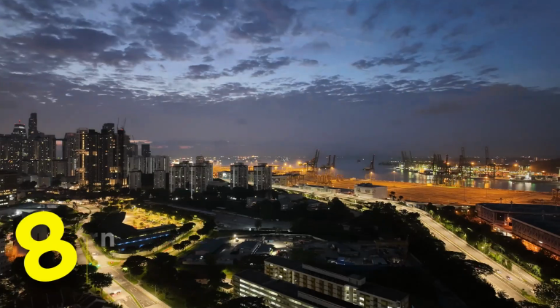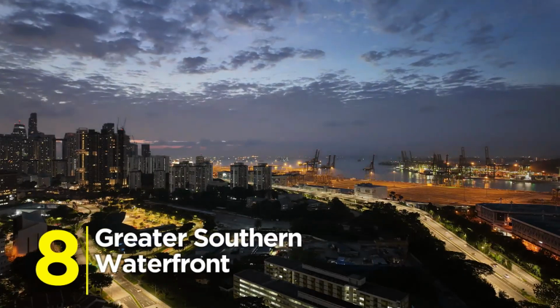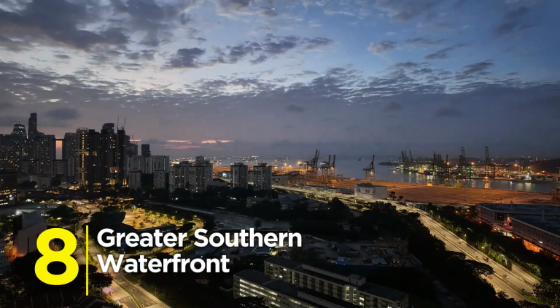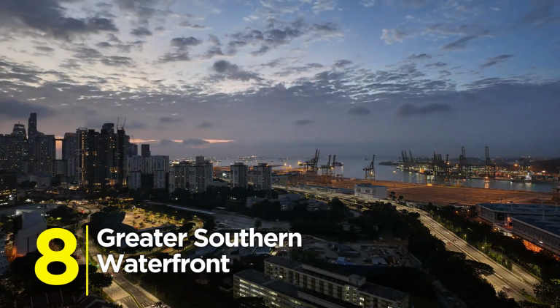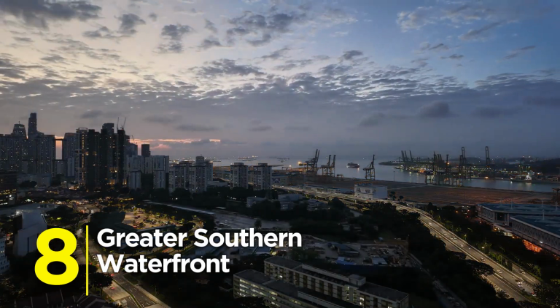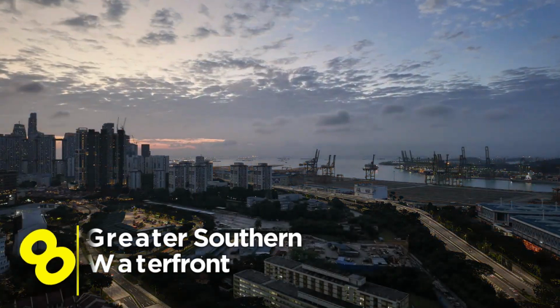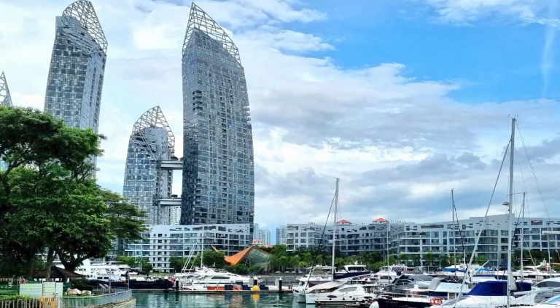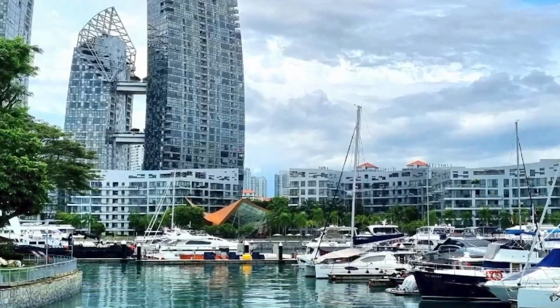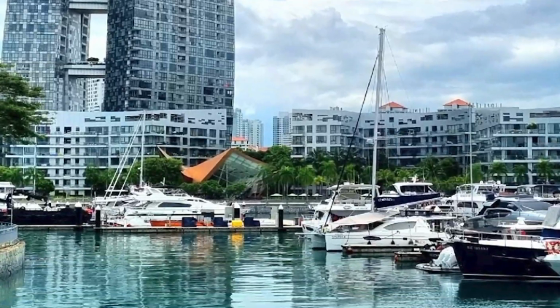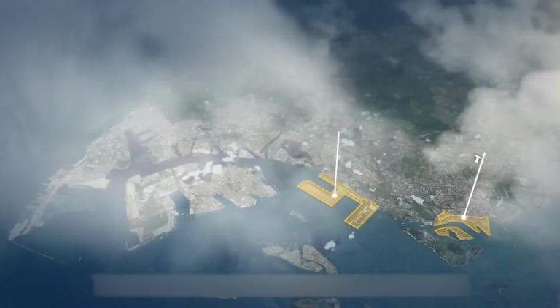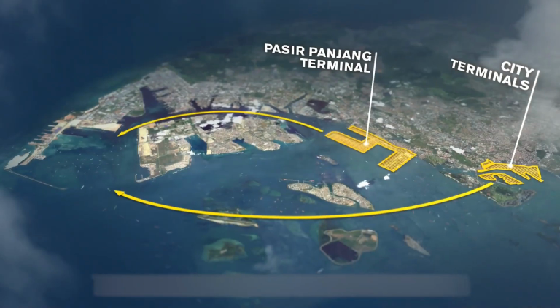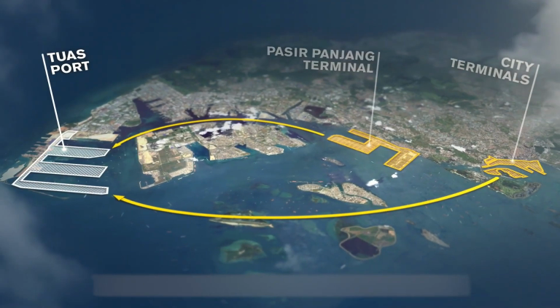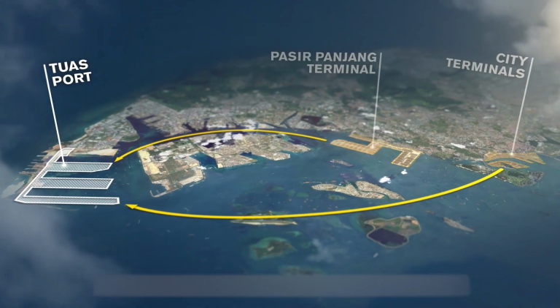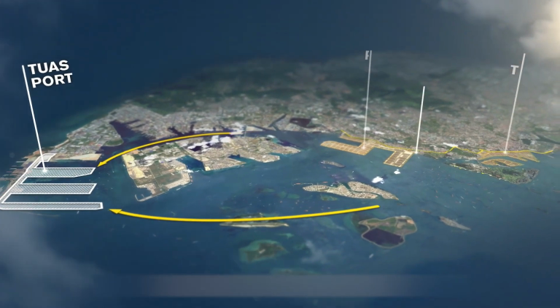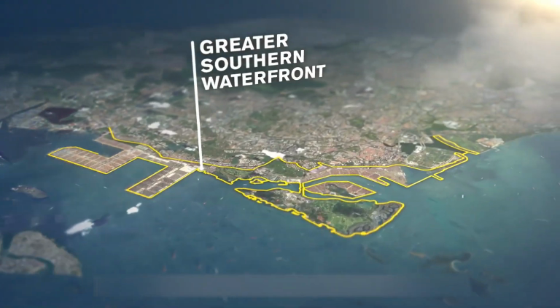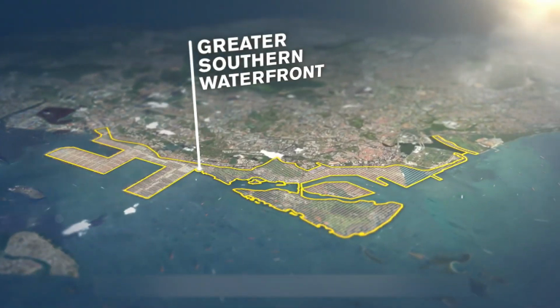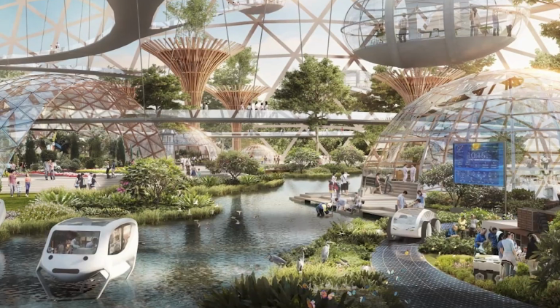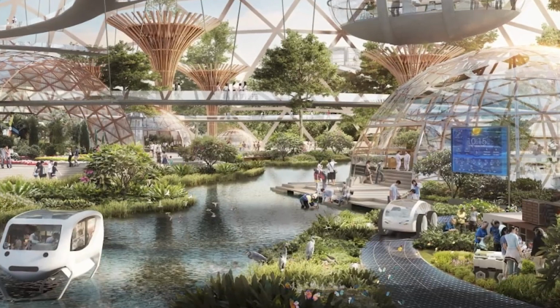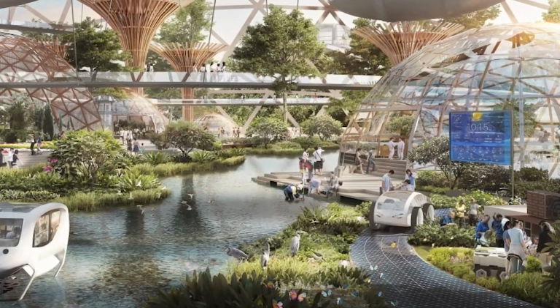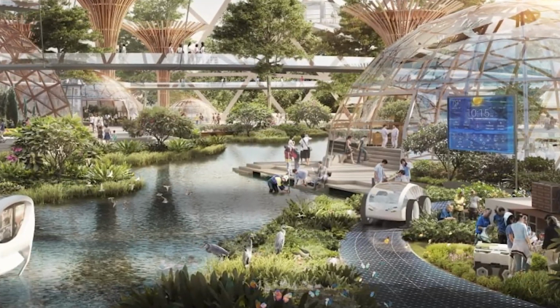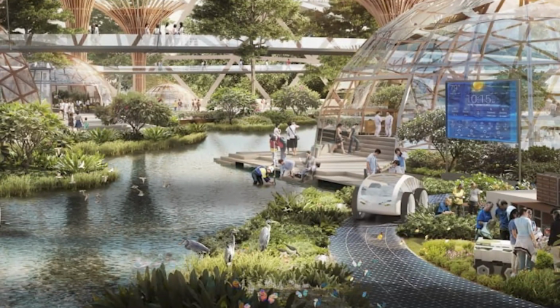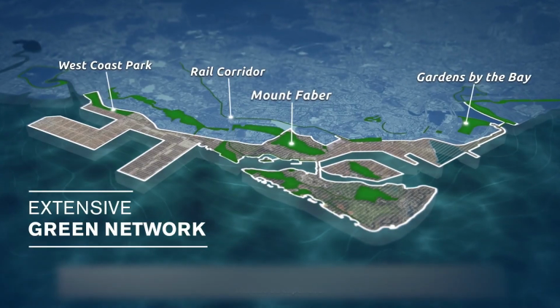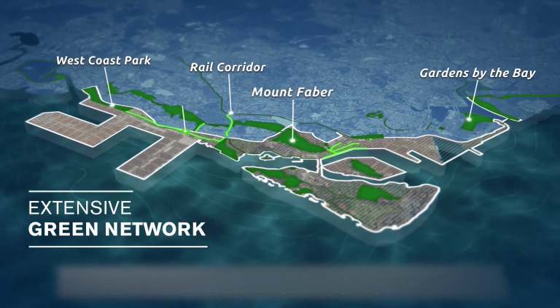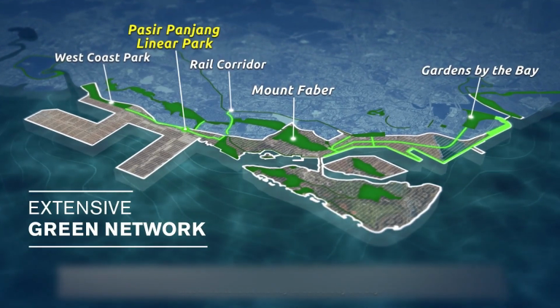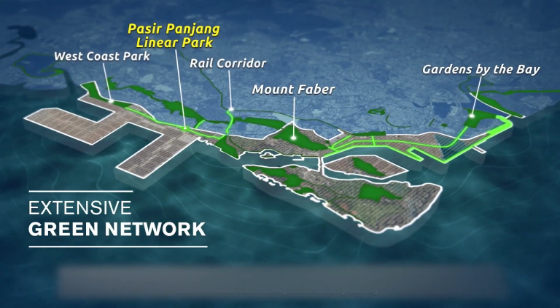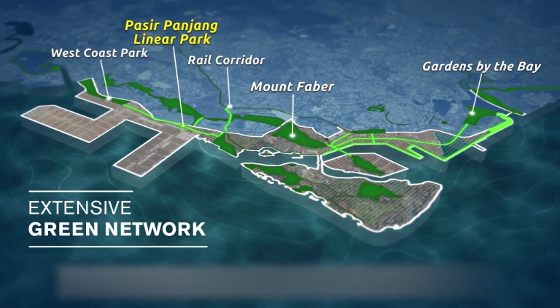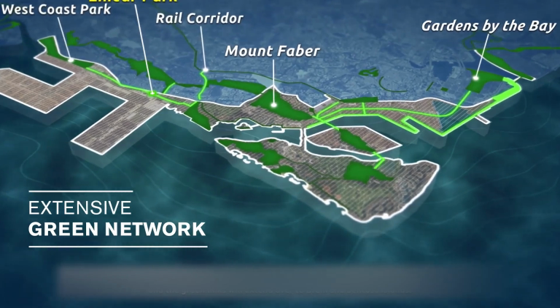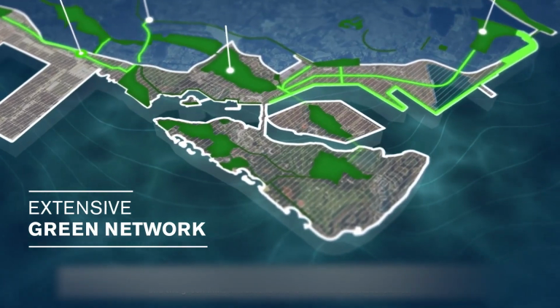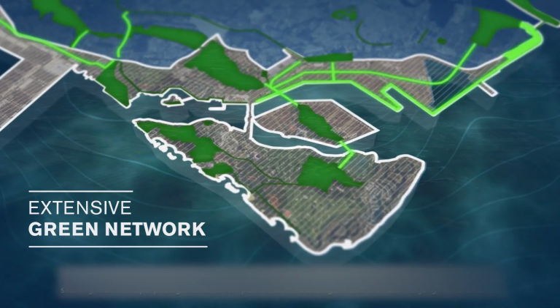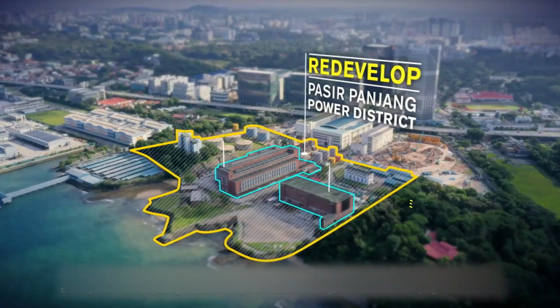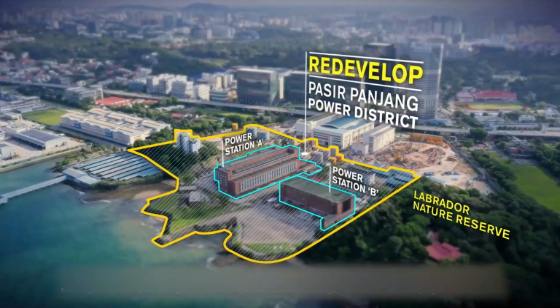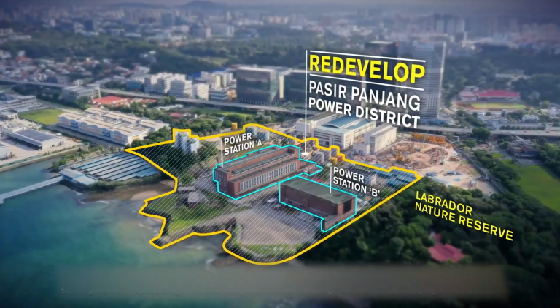Number 8: Greater Southern Waterfront. Imagine 2,000 hectares of prime waterfront land transformed into a sustainable megadistrict. We're talking sky gardens, floating parks, and neighborhoods built to thrive for the next 100 years. The future of coastal living is here.